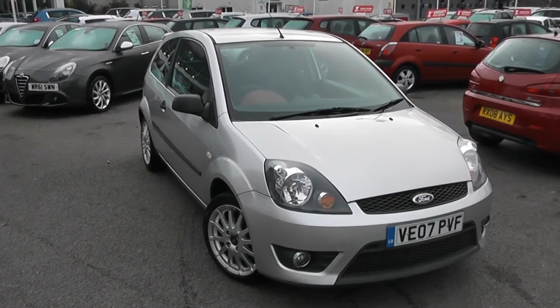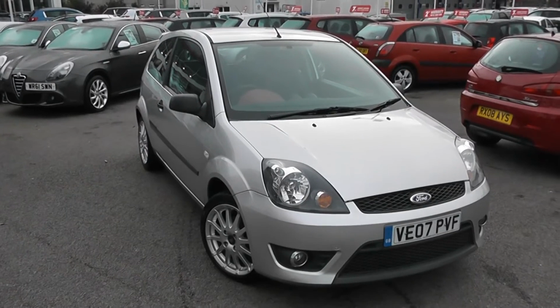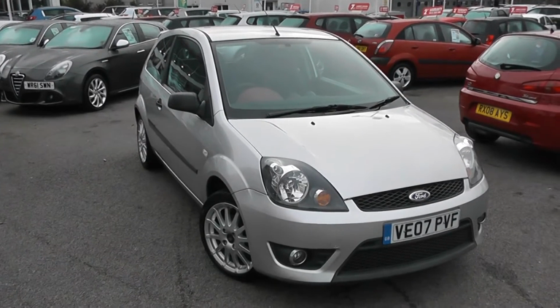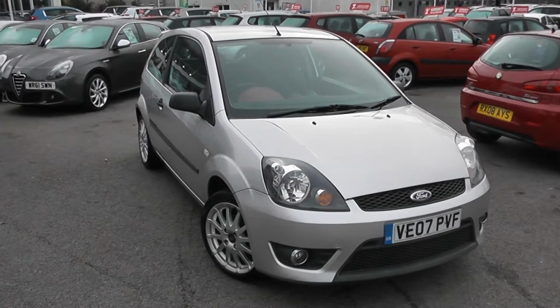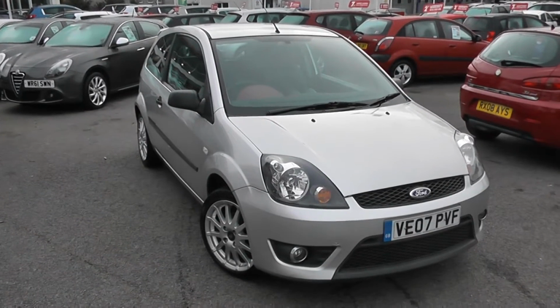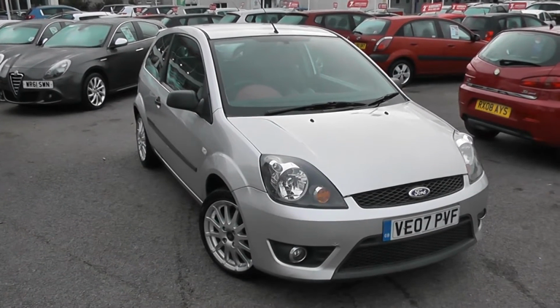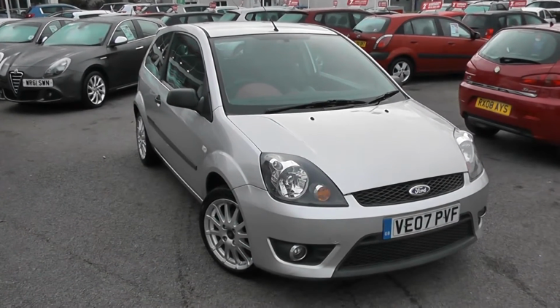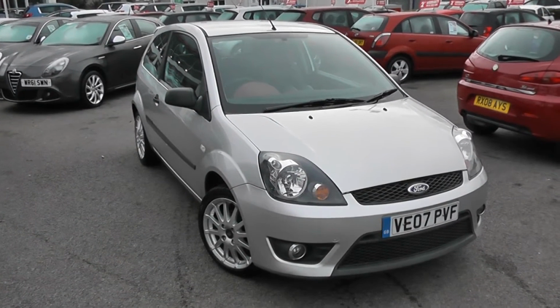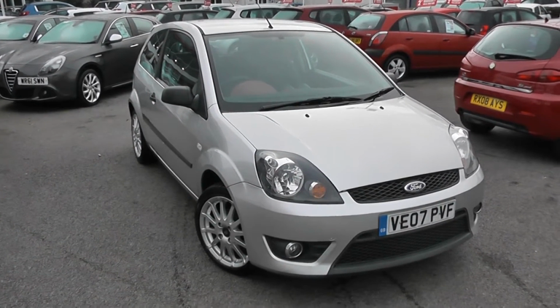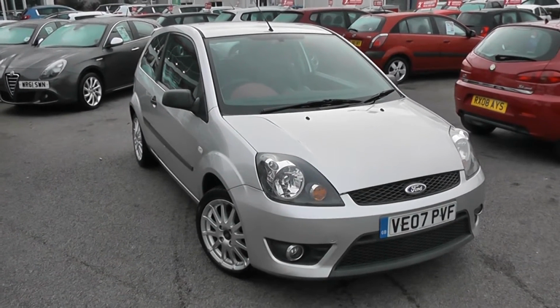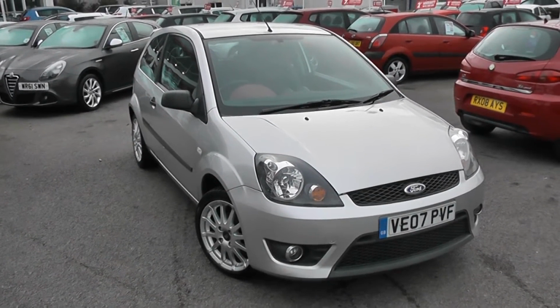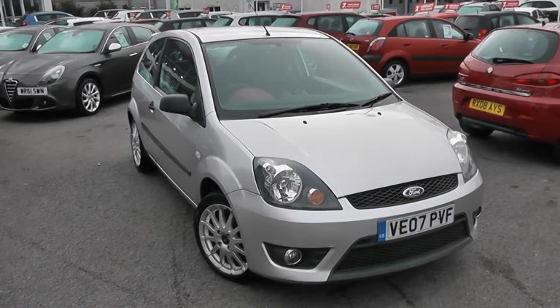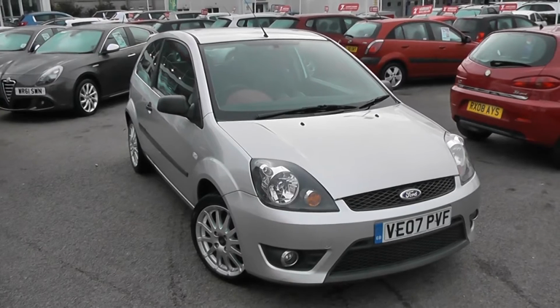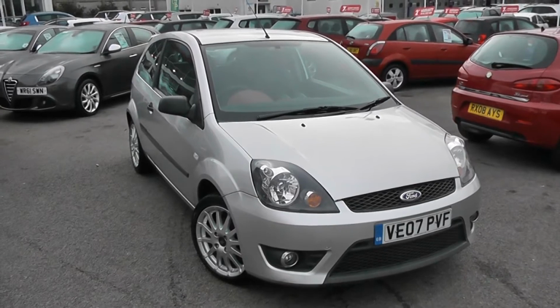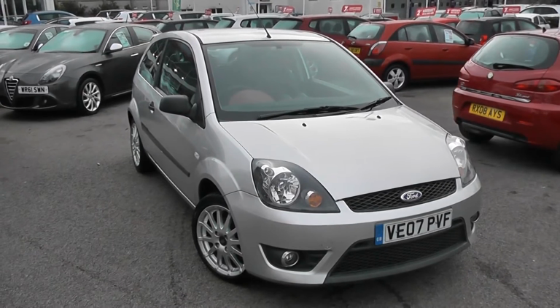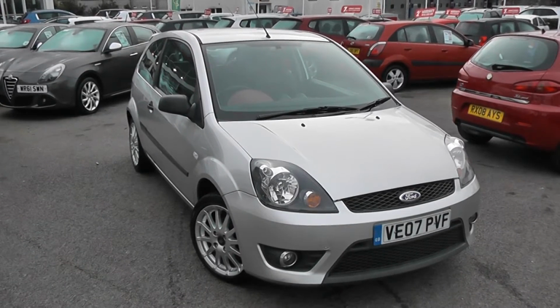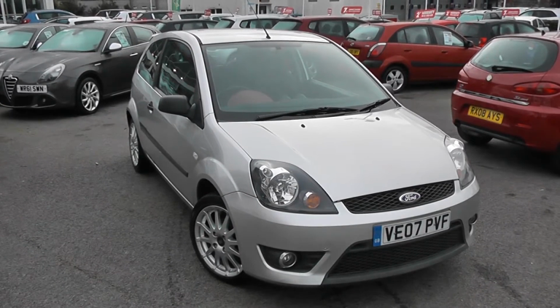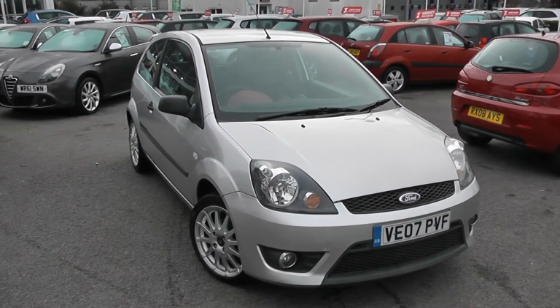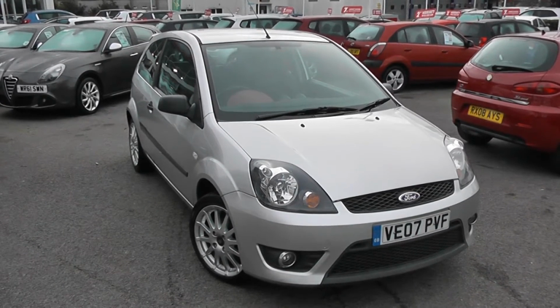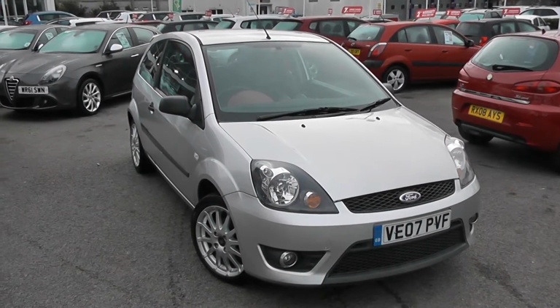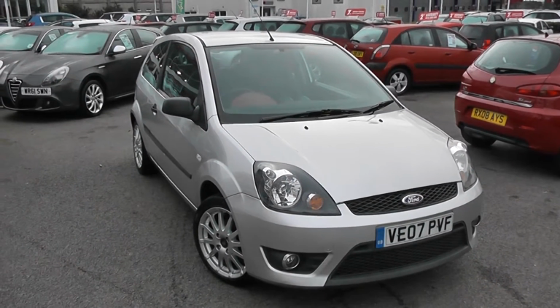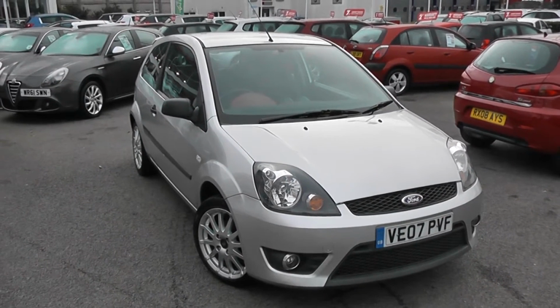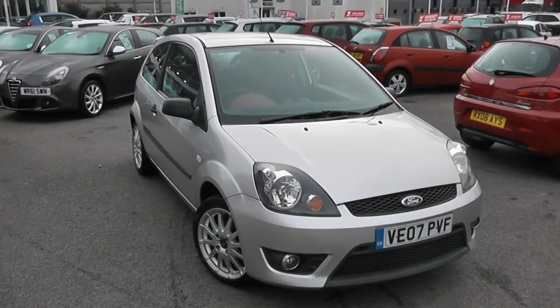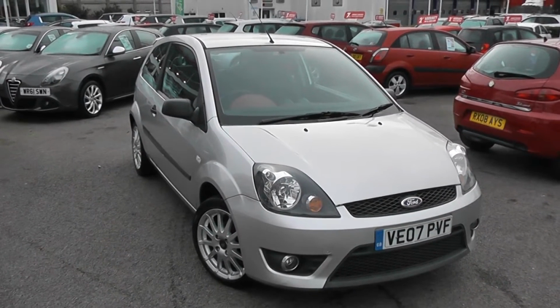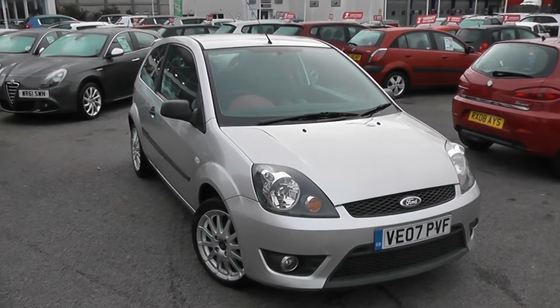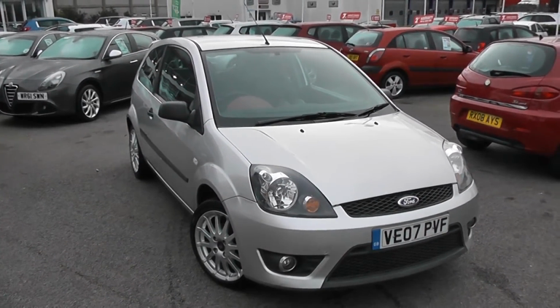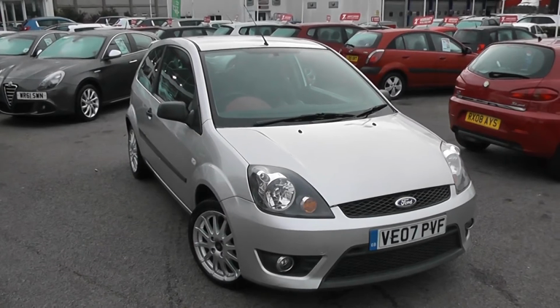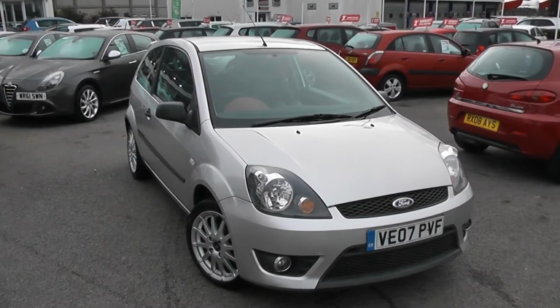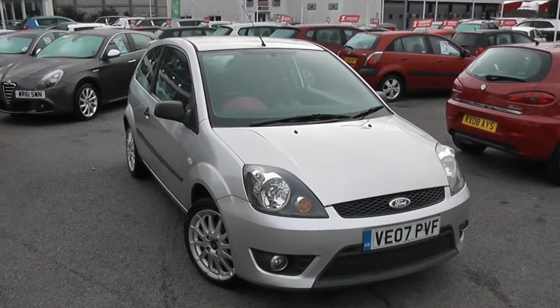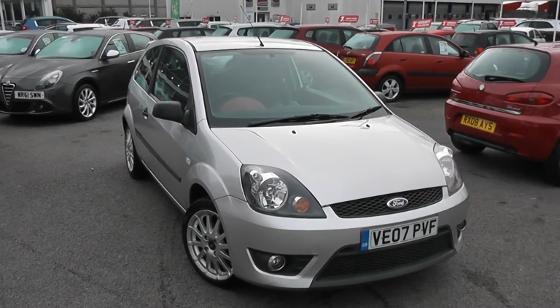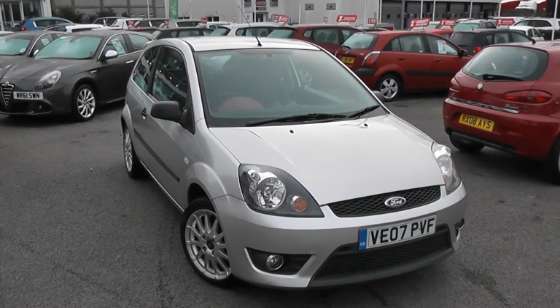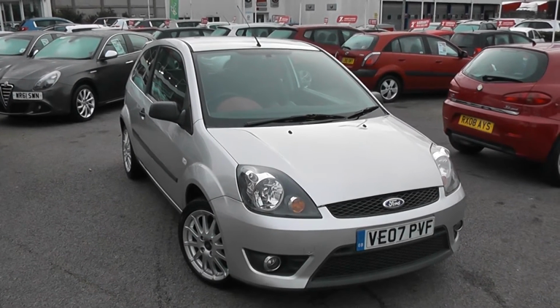Welcome to Wessex Garages Used Cars Online, here with the Ford Fiesta ZTEC S. This is a 07 plate car, it's done 44,071 miles, it's a 1.6 litre petrol, manual transmission and it's finished in silver.